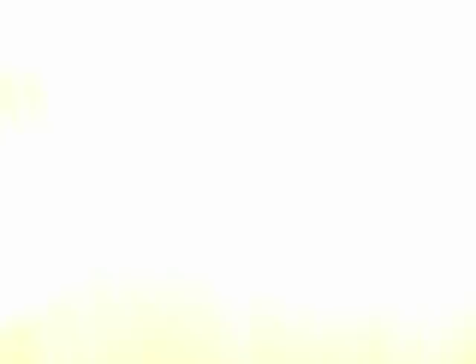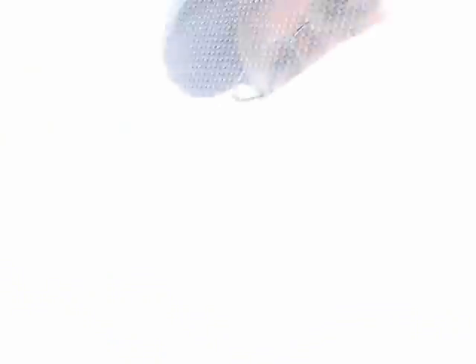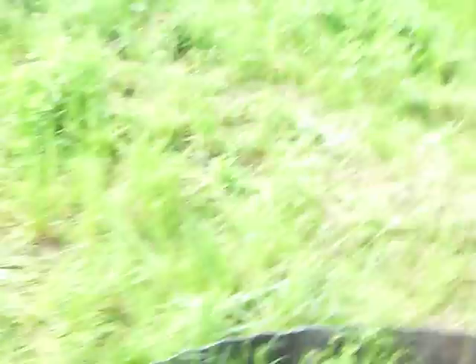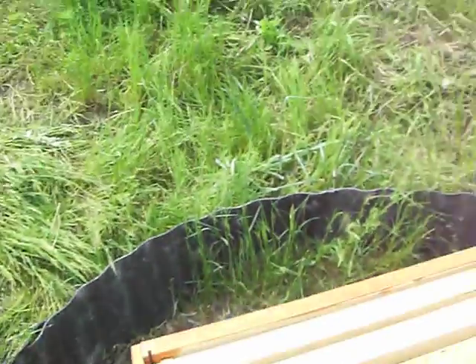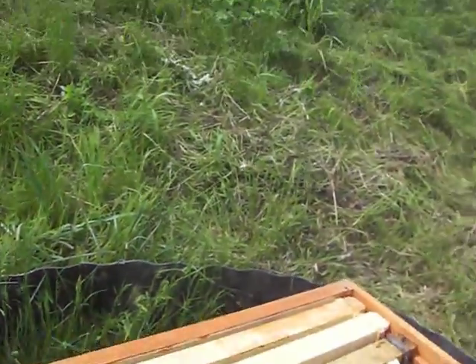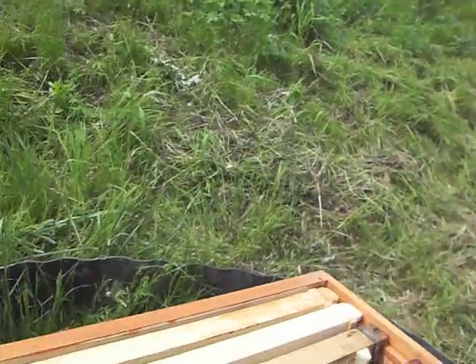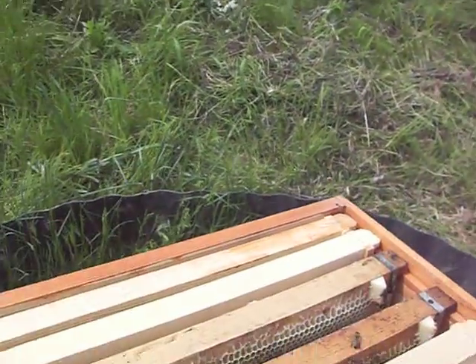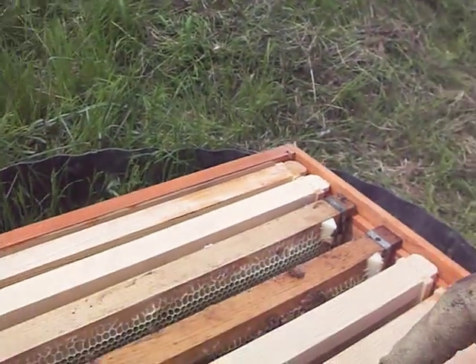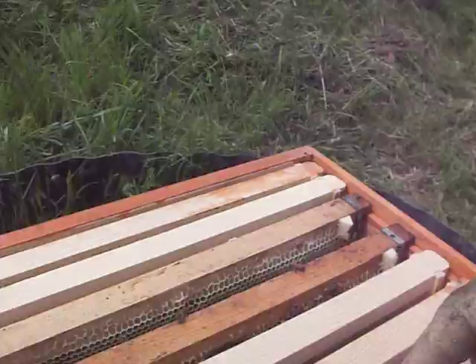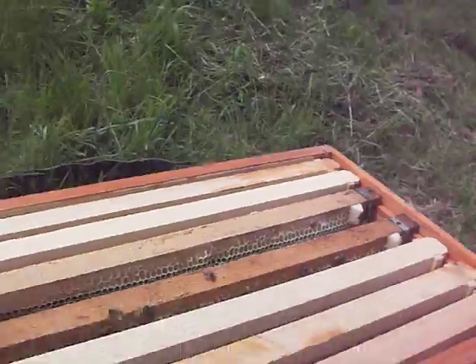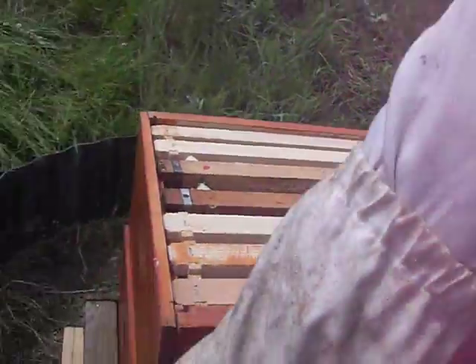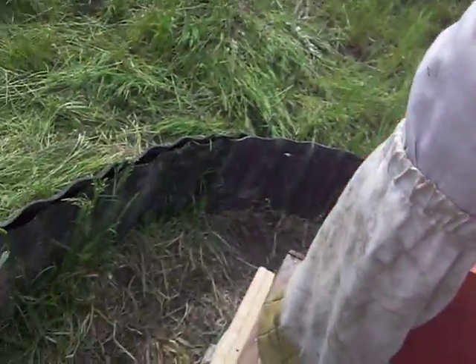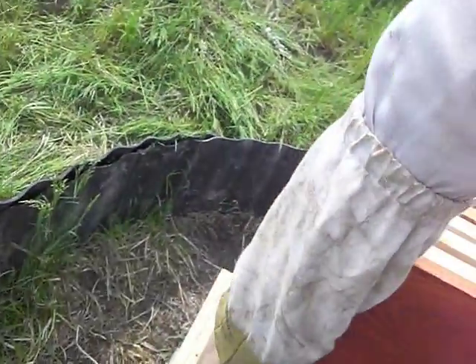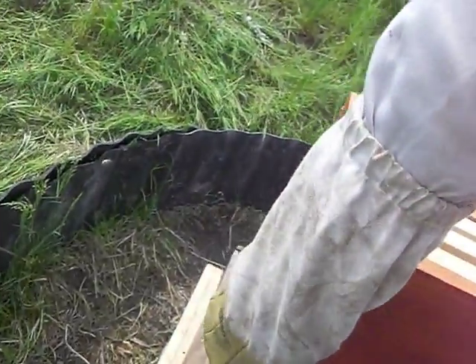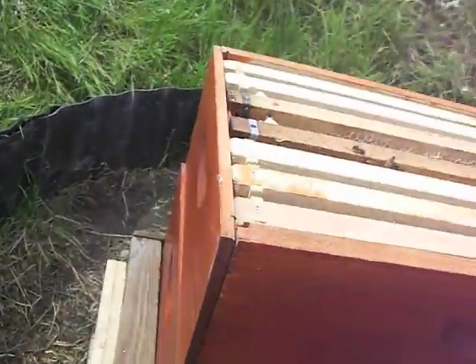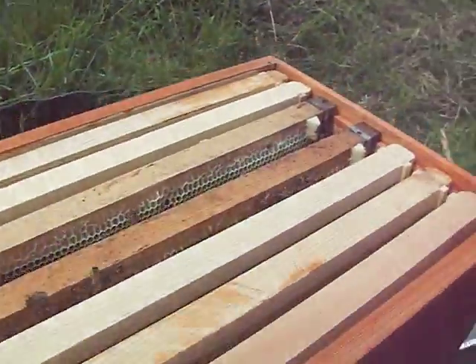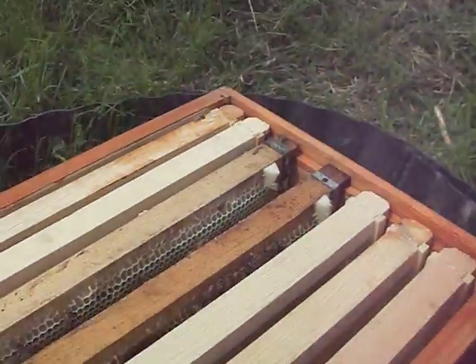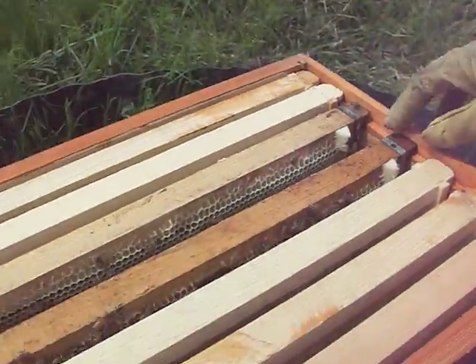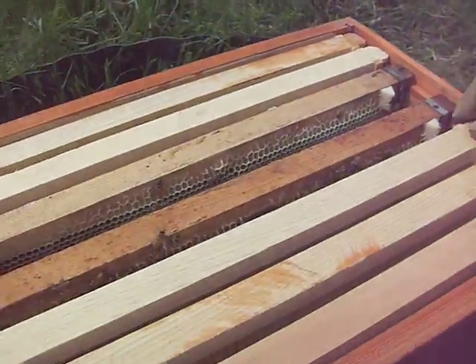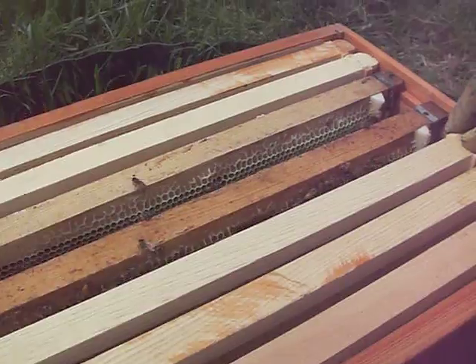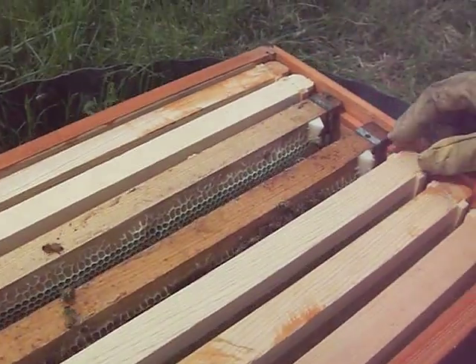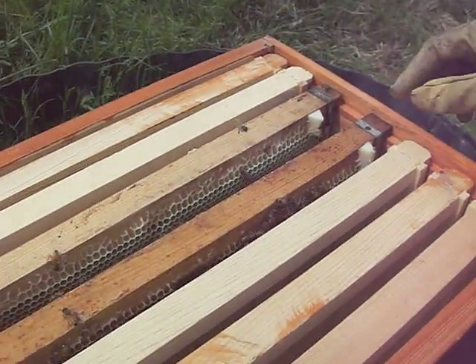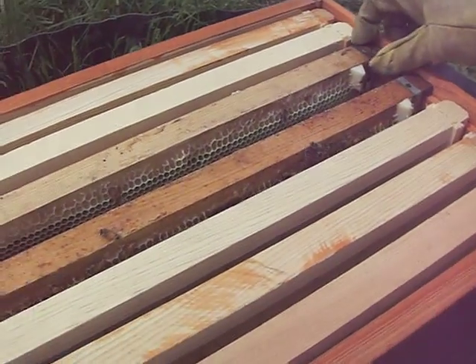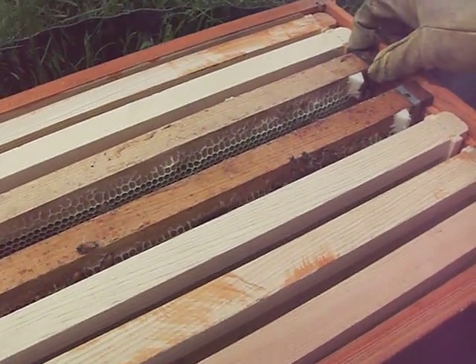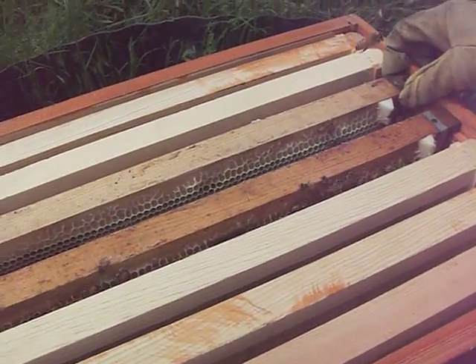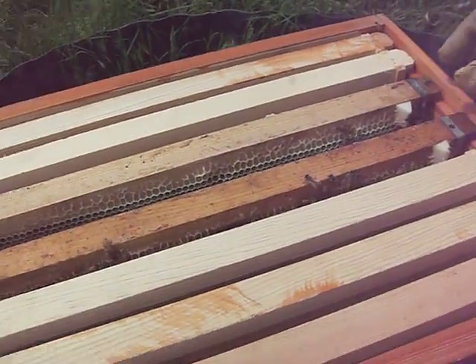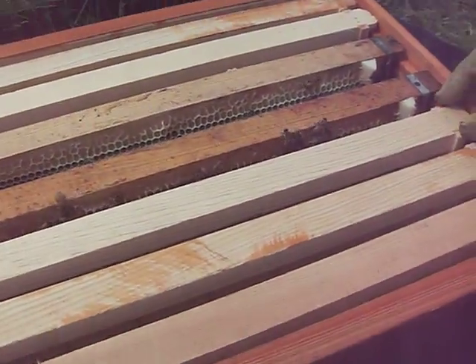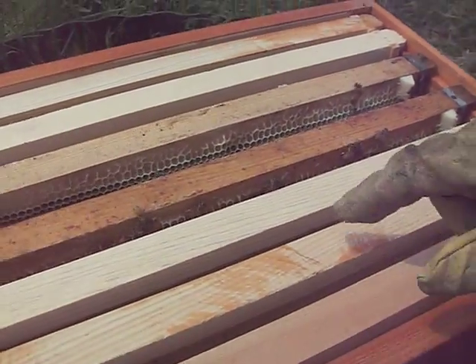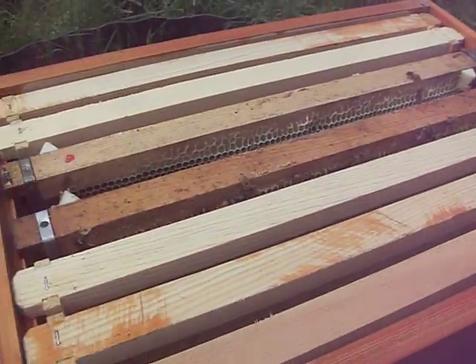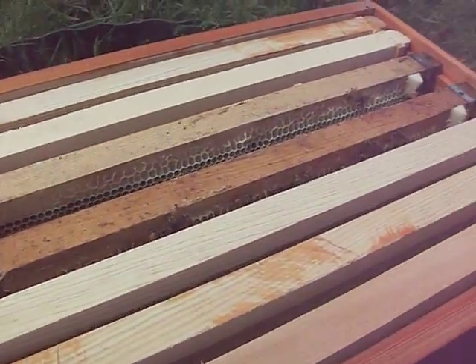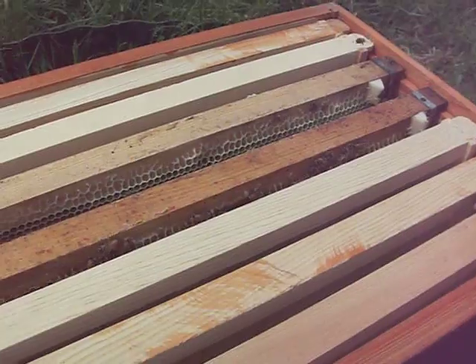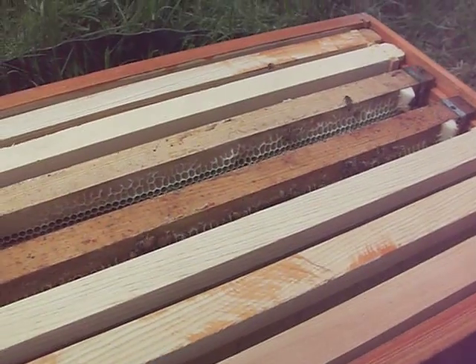So what I did was actually put a frame in the middle one, and I put two frames in this top one here, to see if I can get them to start building on this other wax.